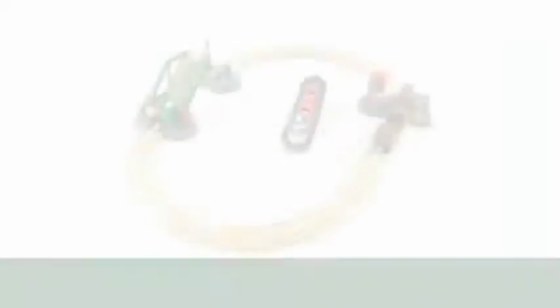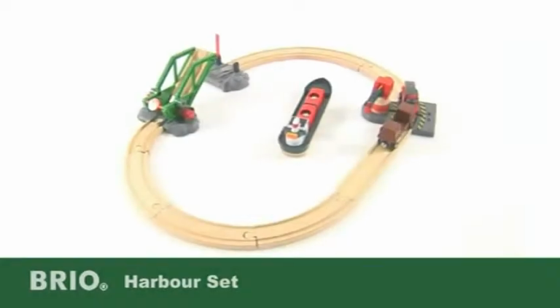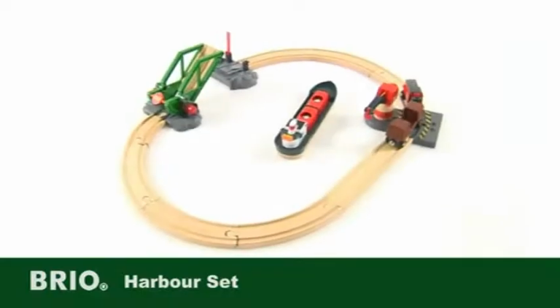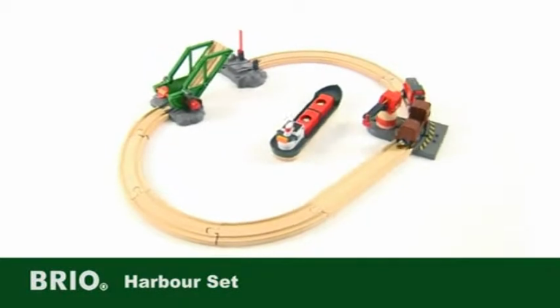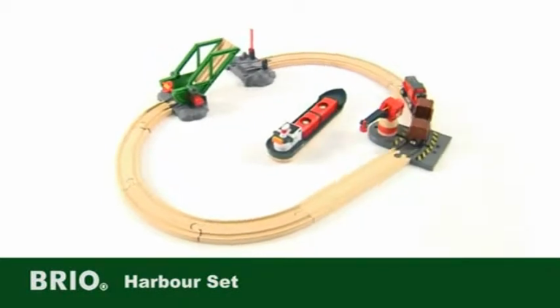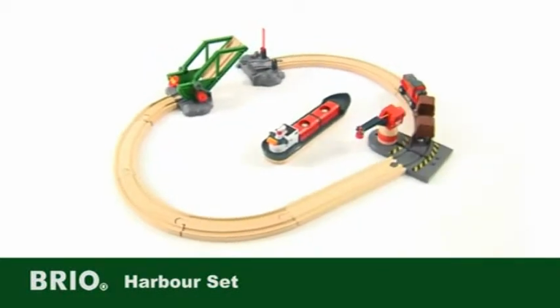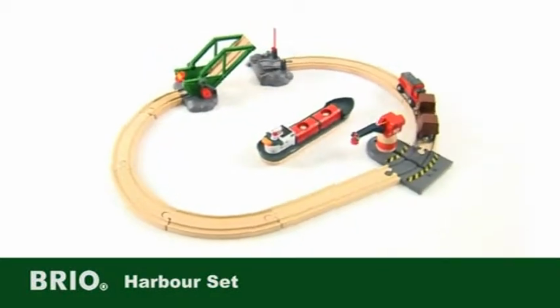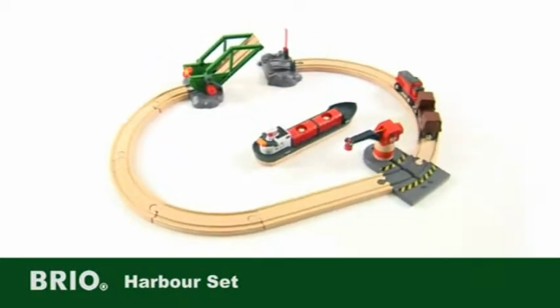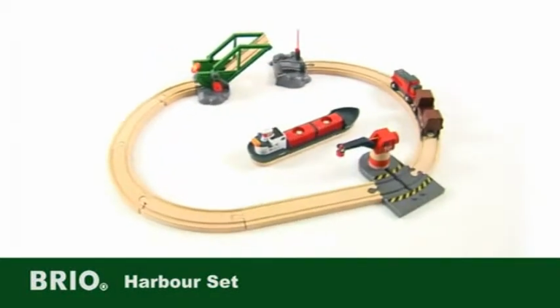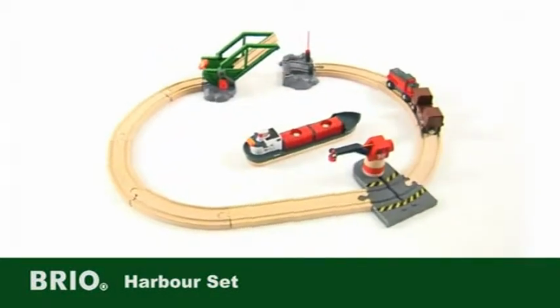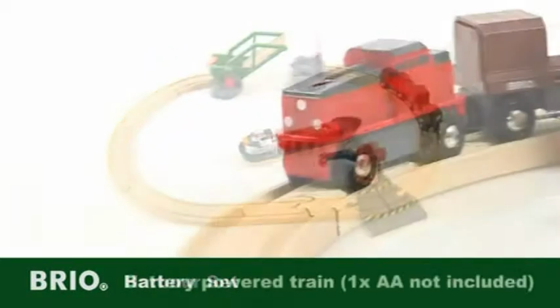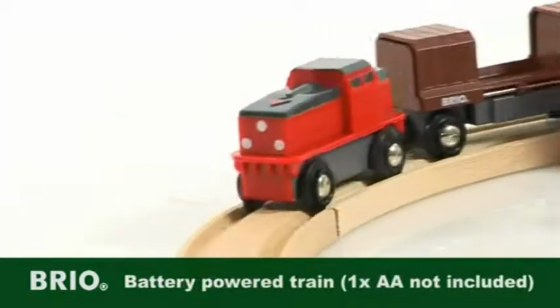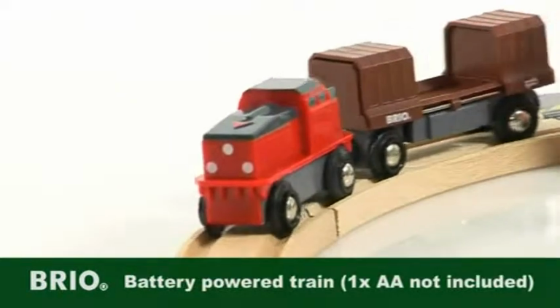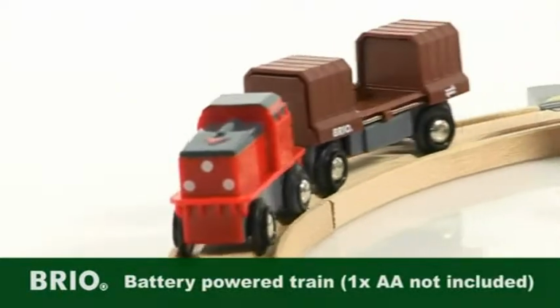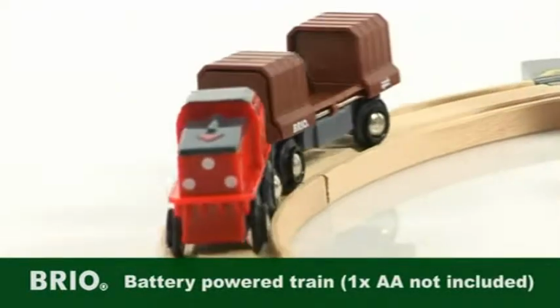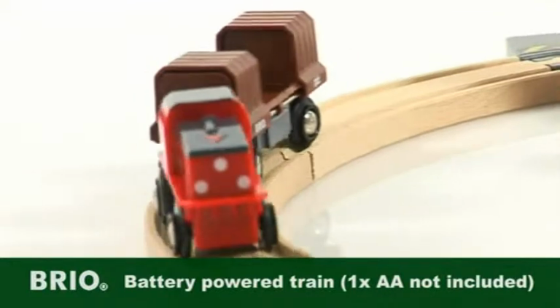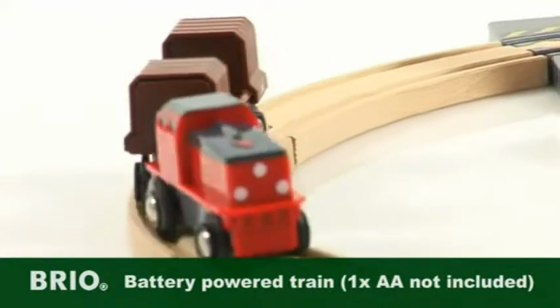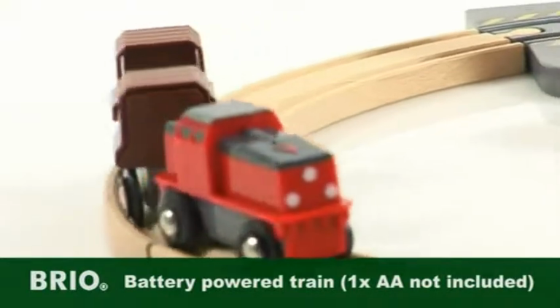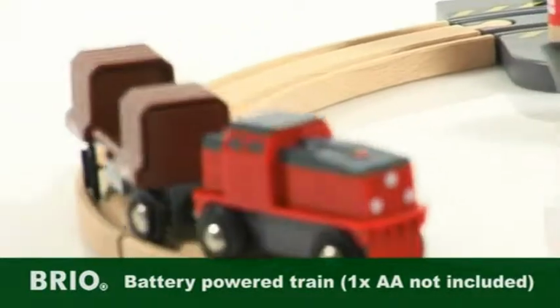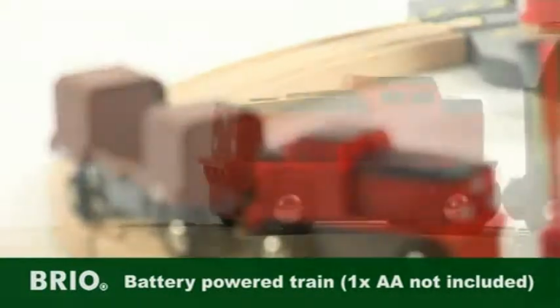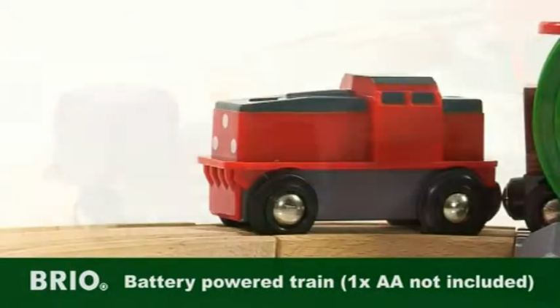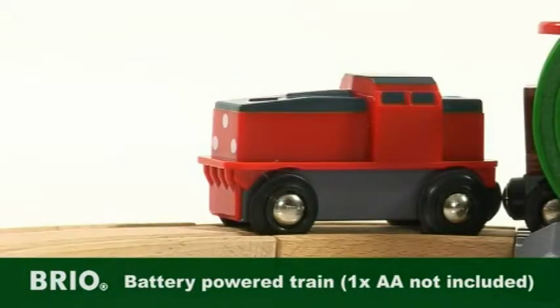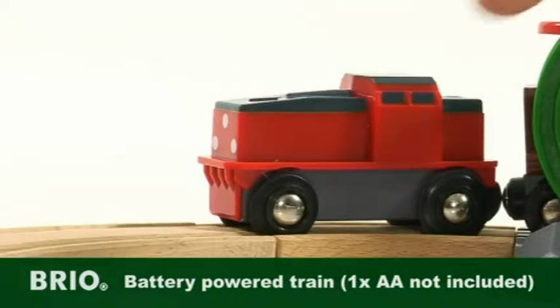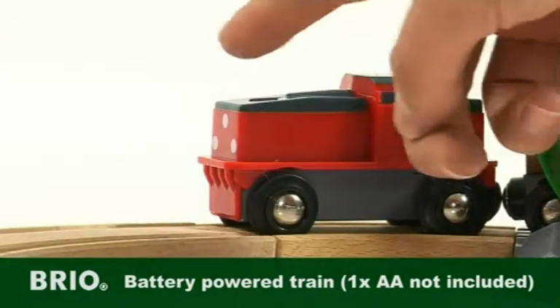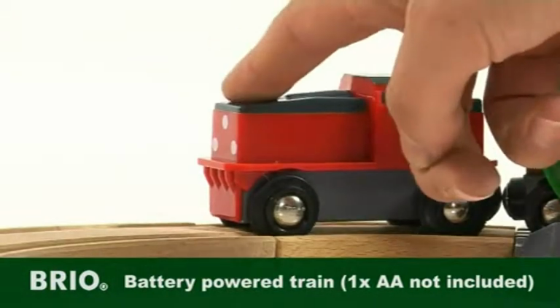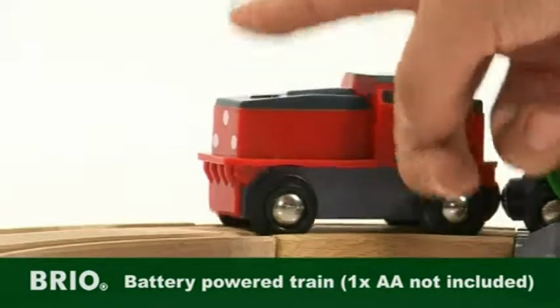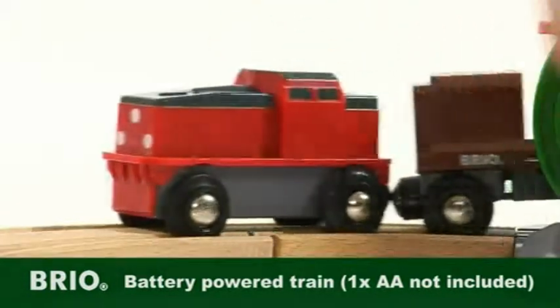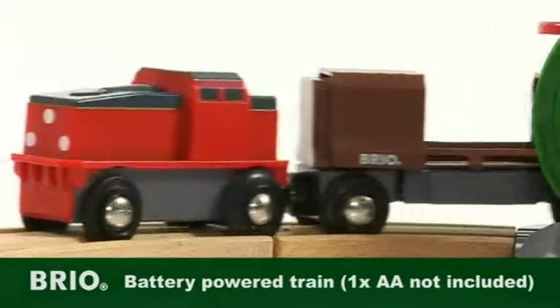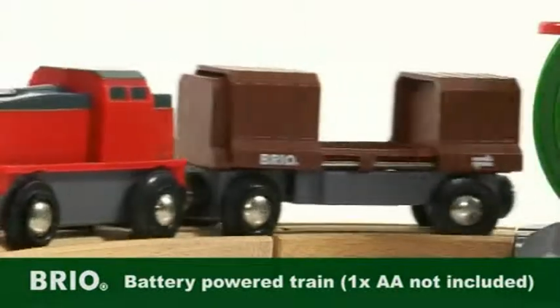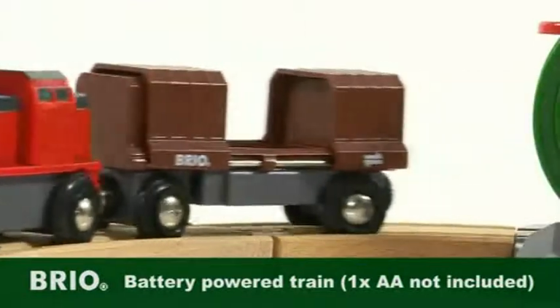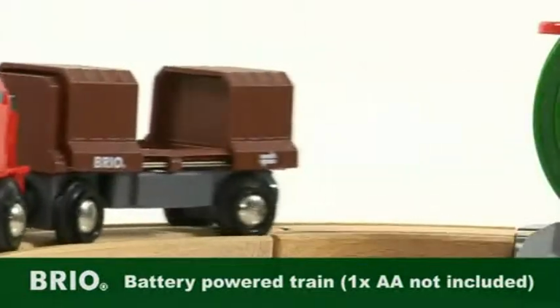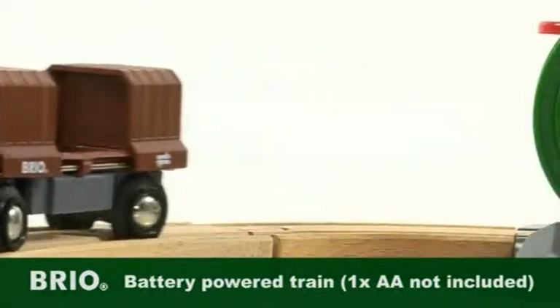You'll be entertained for hours with the Harbour Set from Brio. Take the battery-powered train around this action-packed railway set with a simple start and stop function, activated by pressing on the front hood on the train.